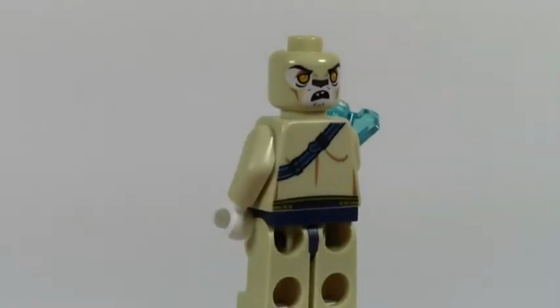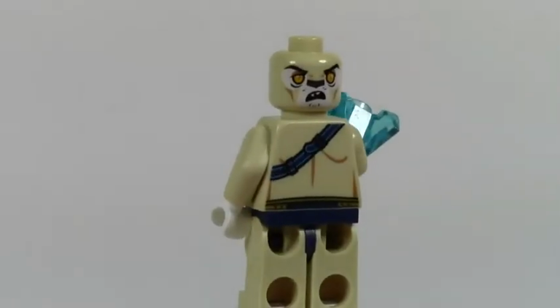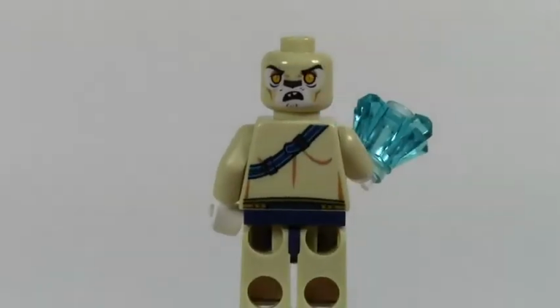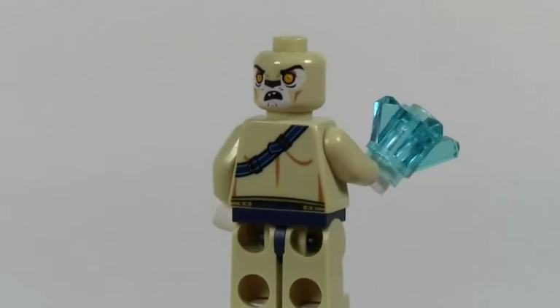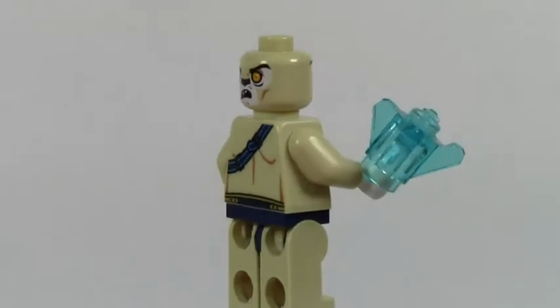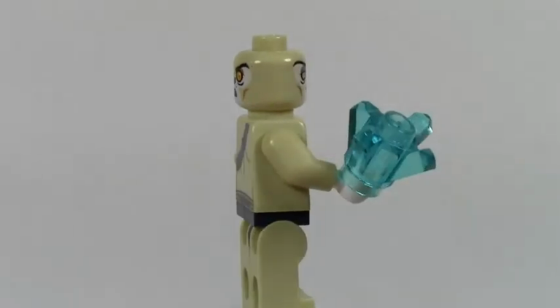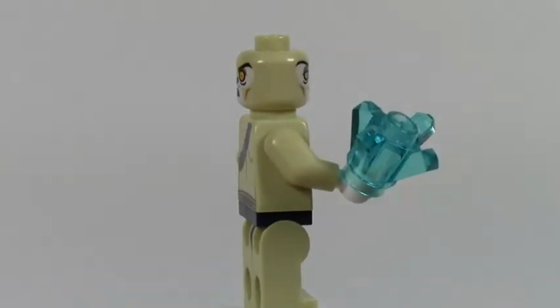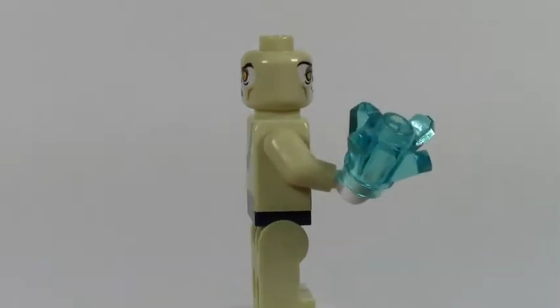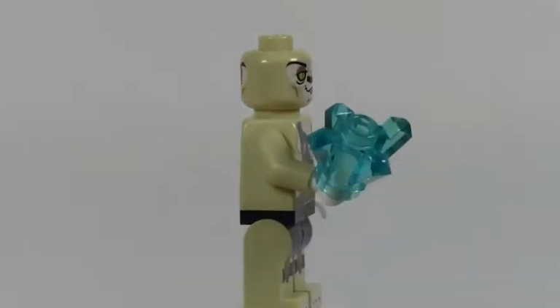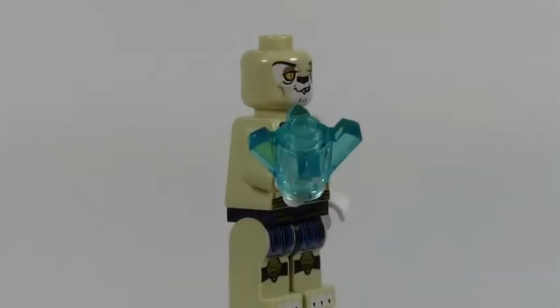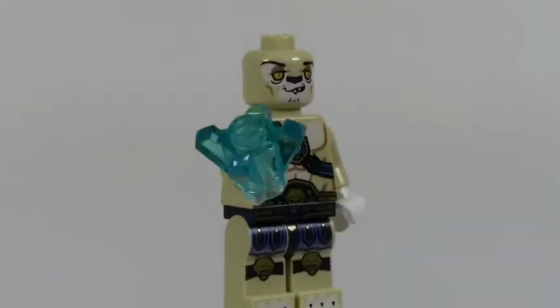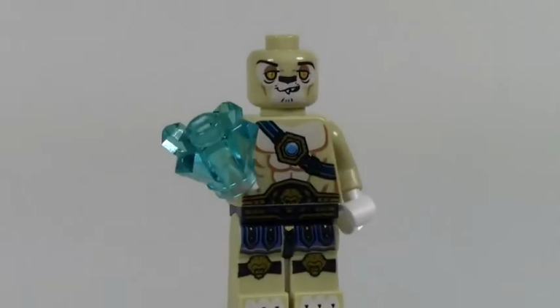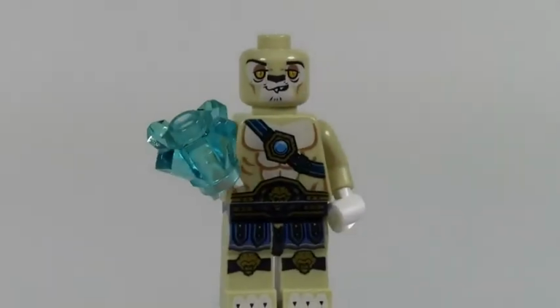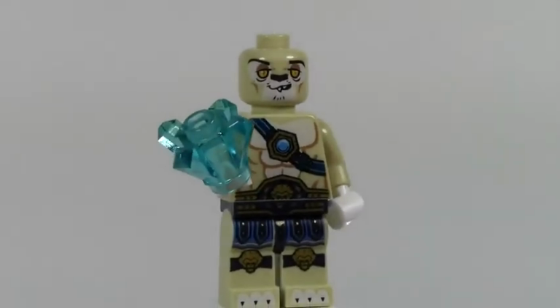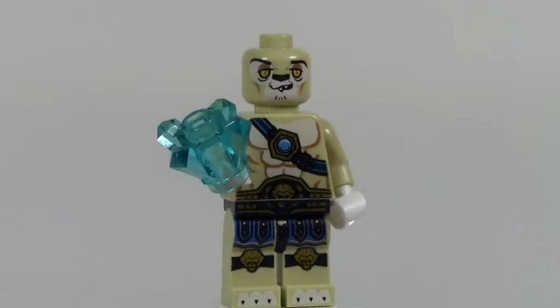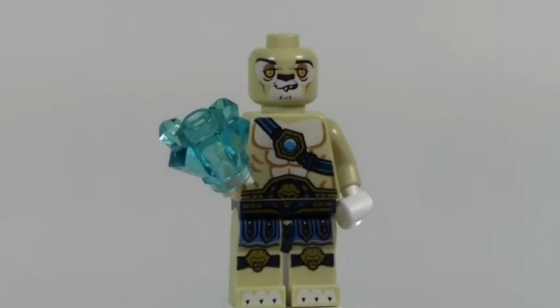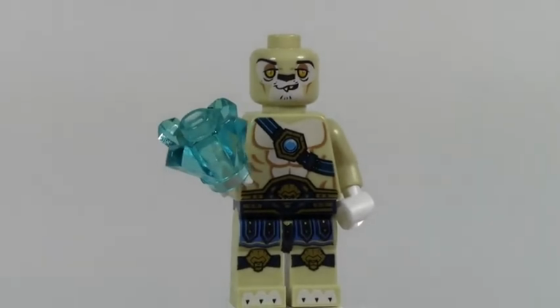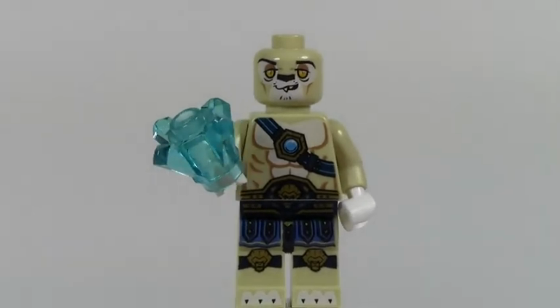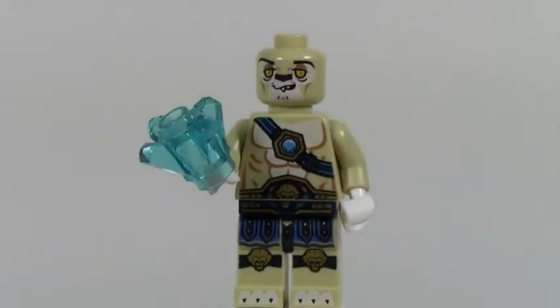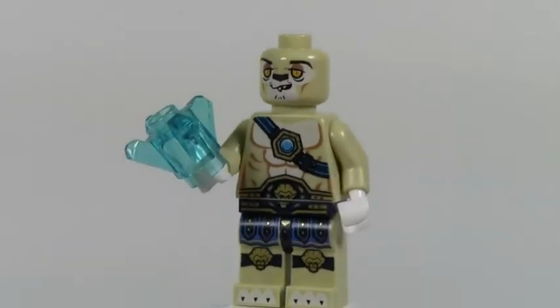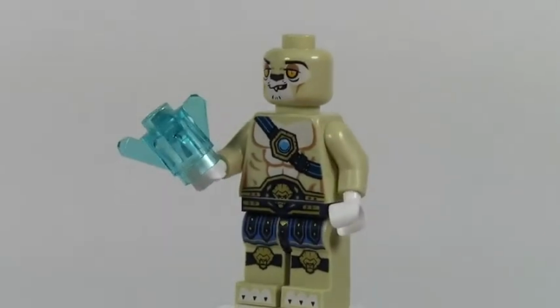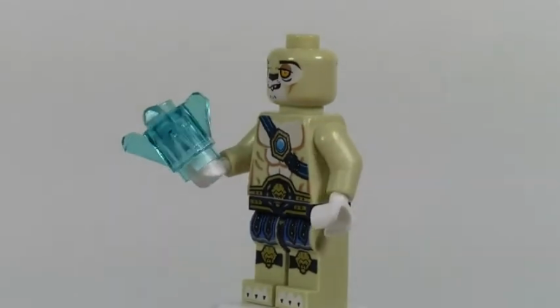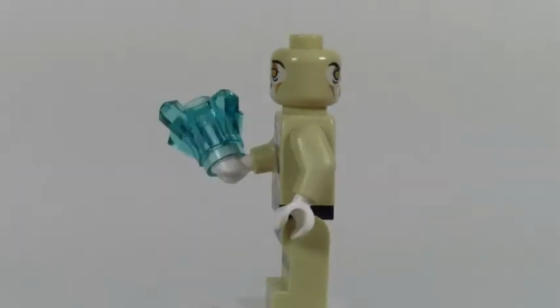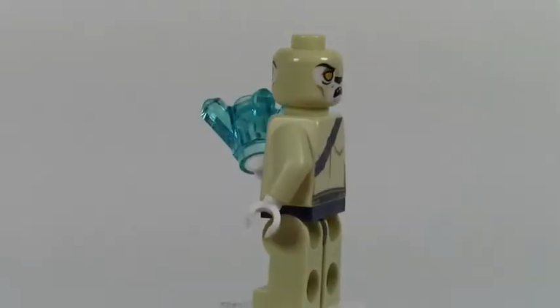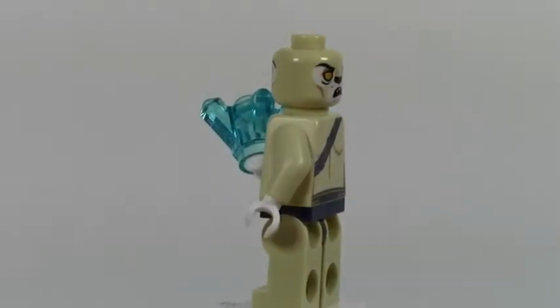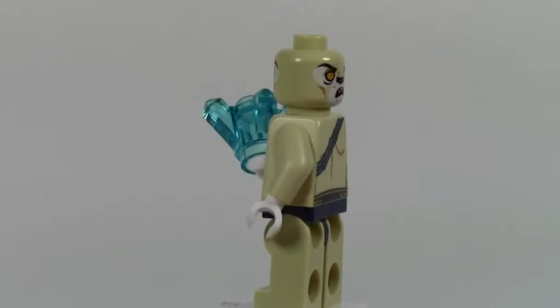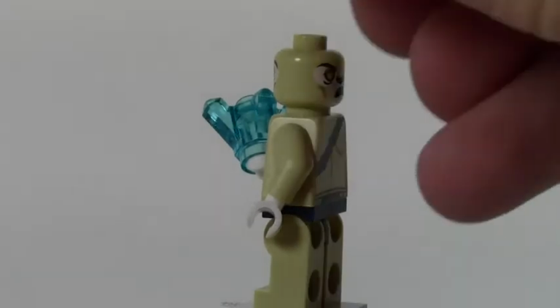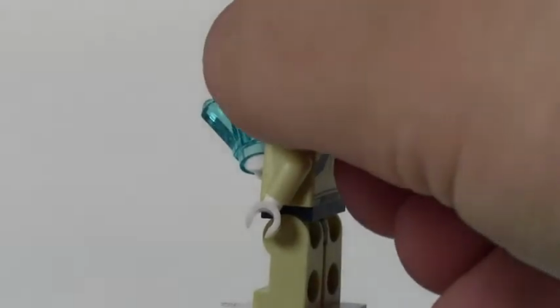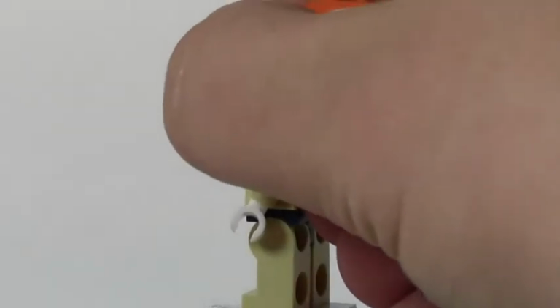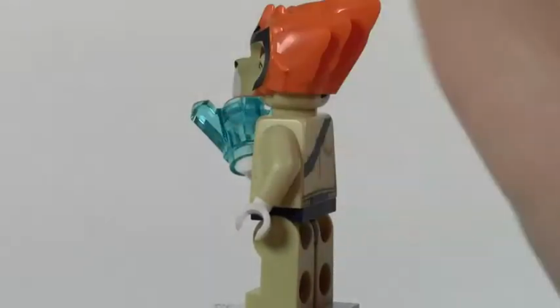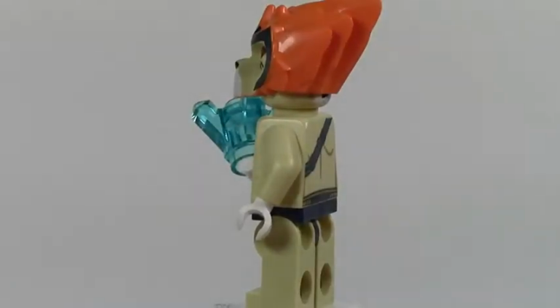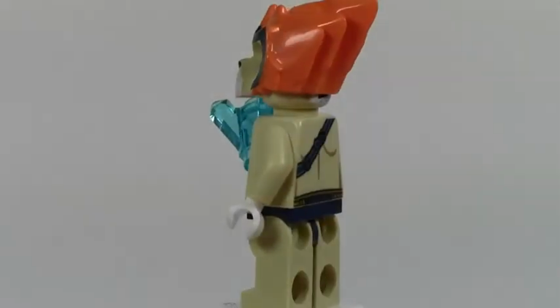He's got all this warrior printing on him and stuff like that. It's hard to describe him when I'm not sure what he really is, but there you go — you've seen what he looks like. Now we'll take a look at the rest of the set, and that is the Dragster.